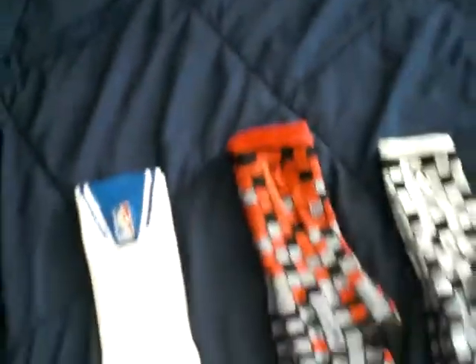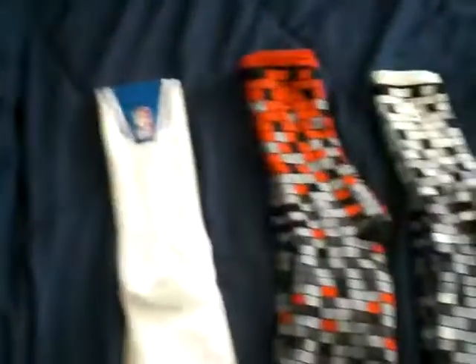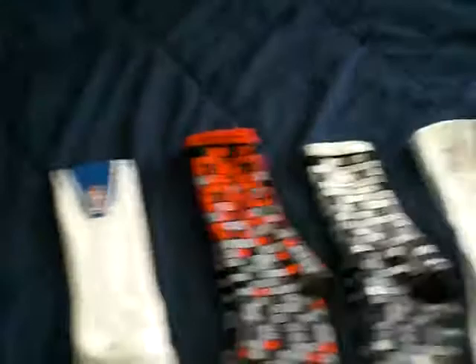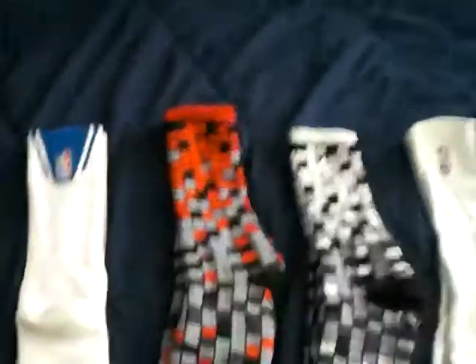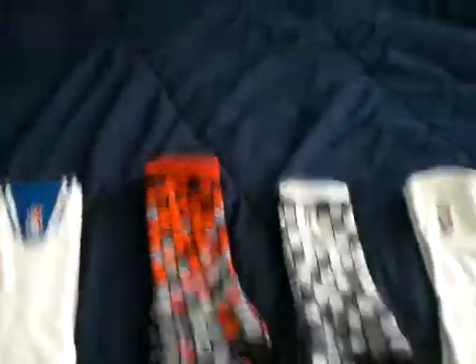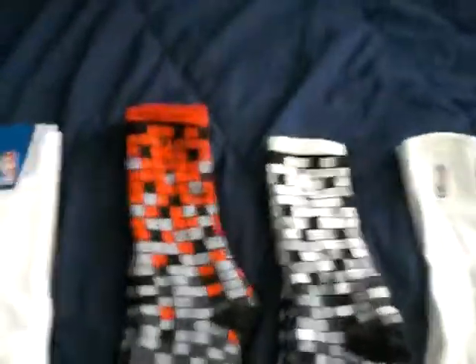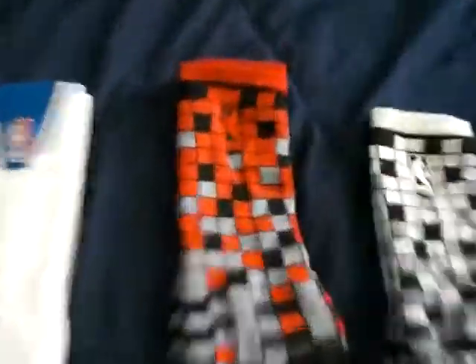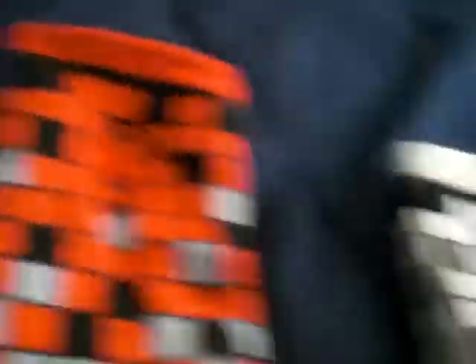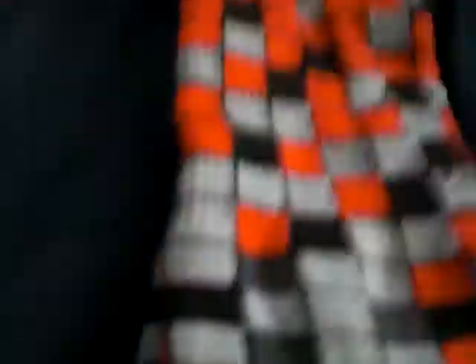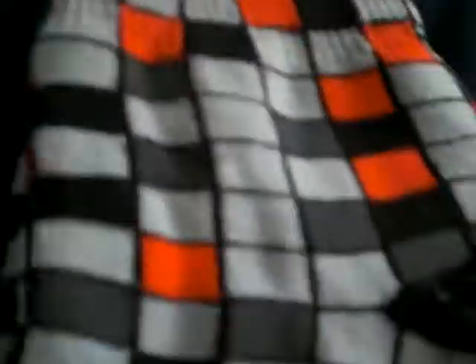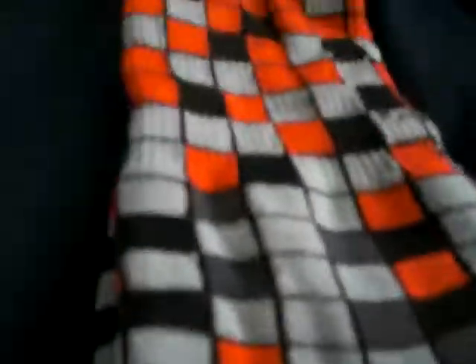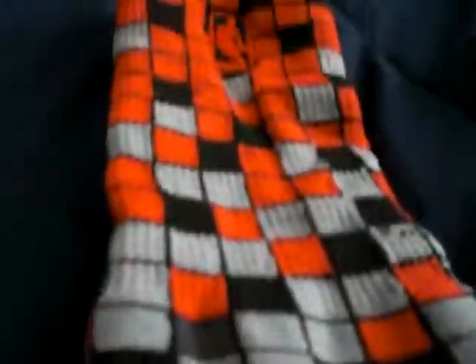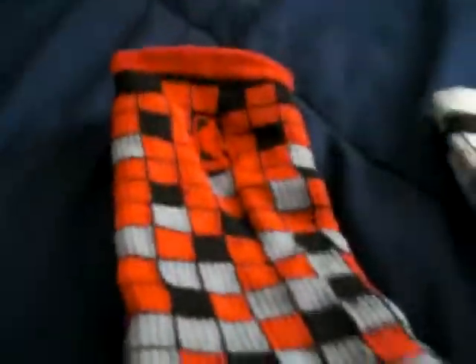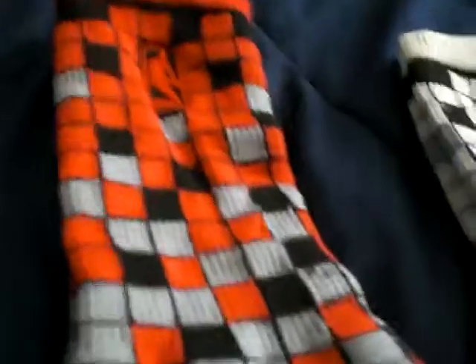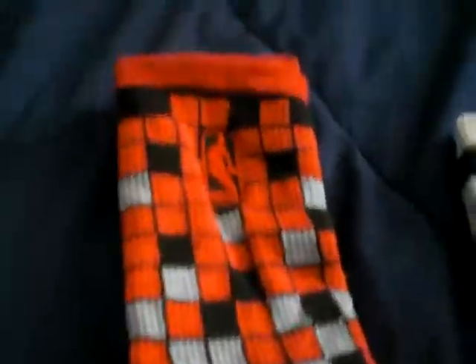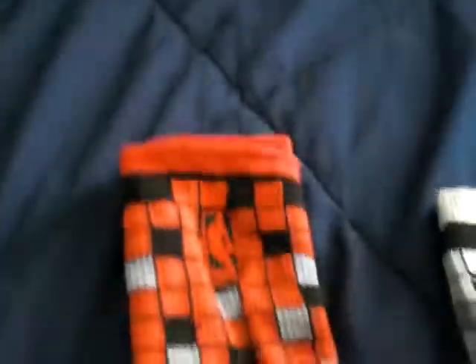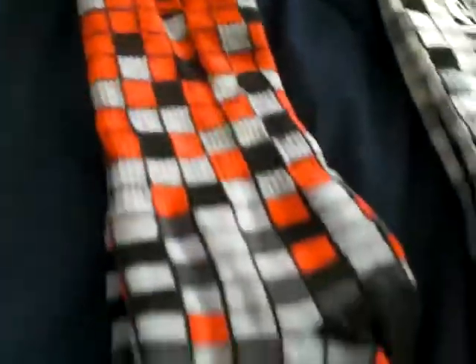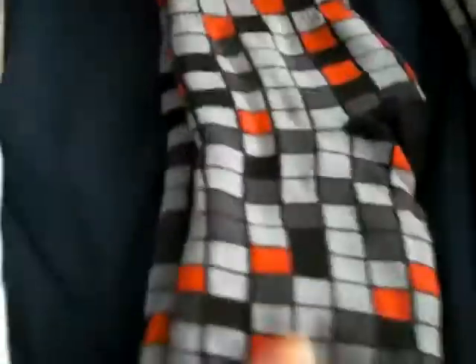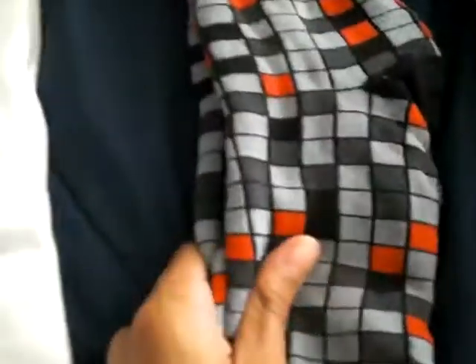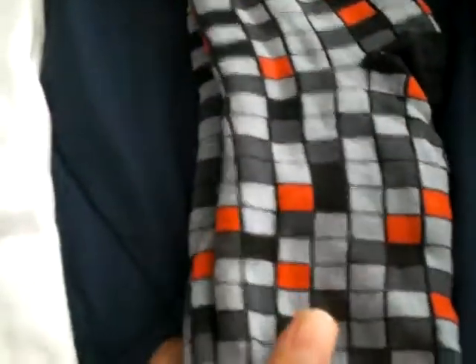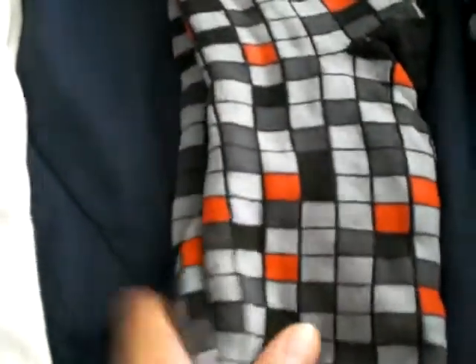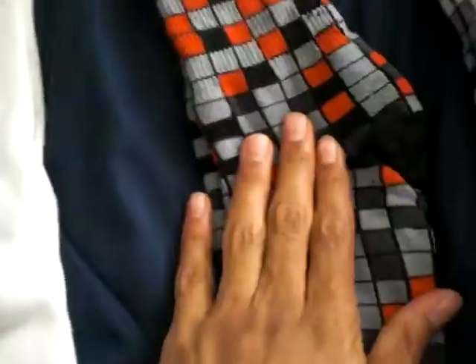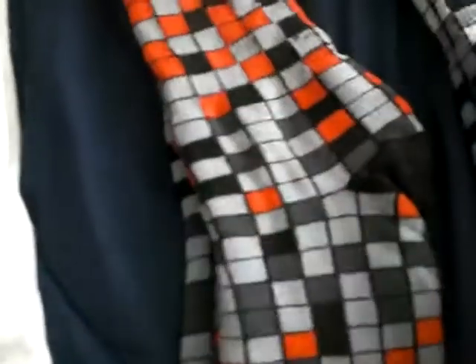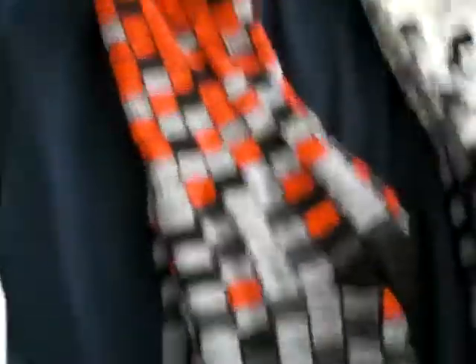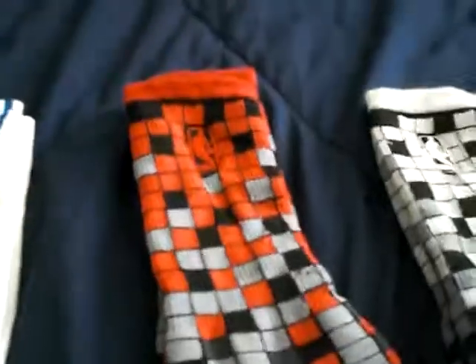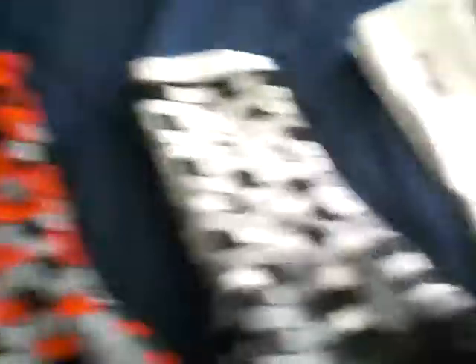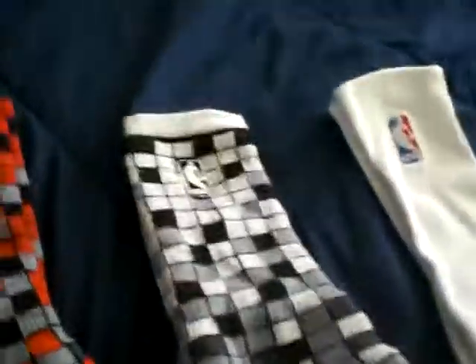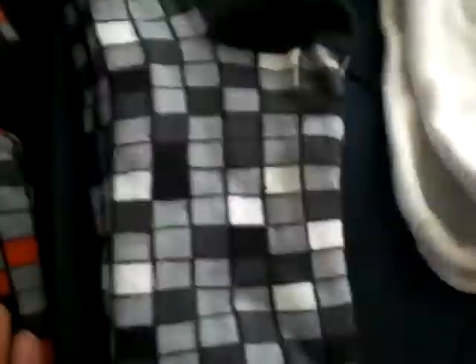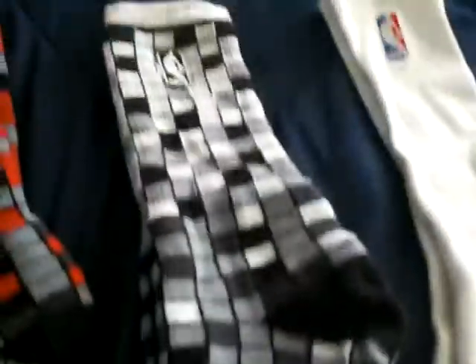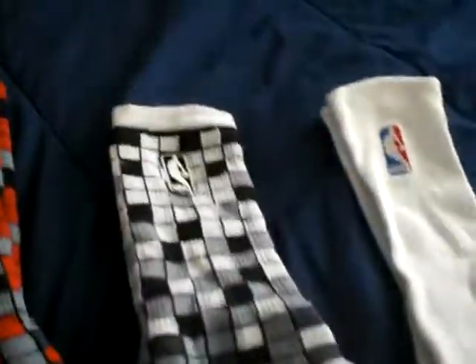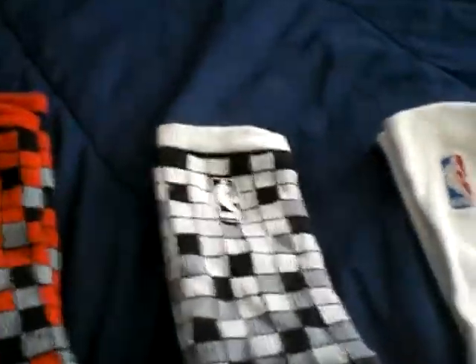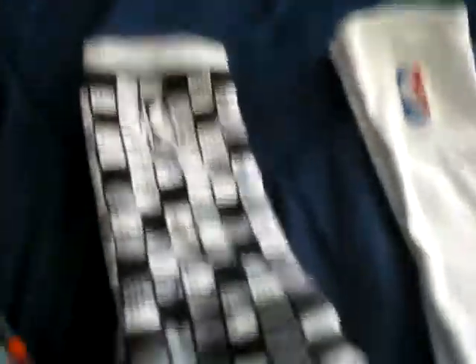Here we got the Digitals with the red and the black and the gray. I actually really like these socks — they're real padded on the bottom. And same with these, same colors, just instead of the red it's white.